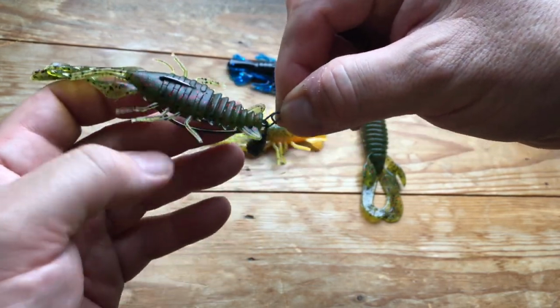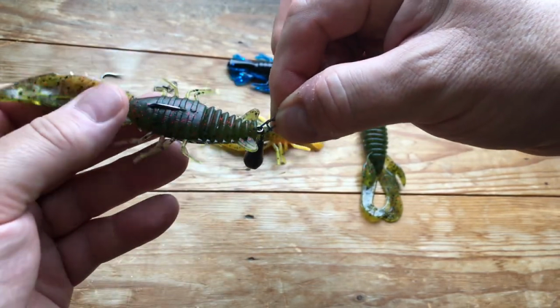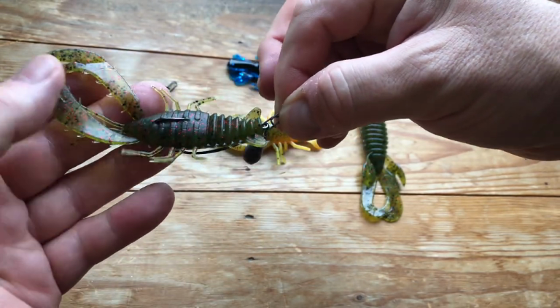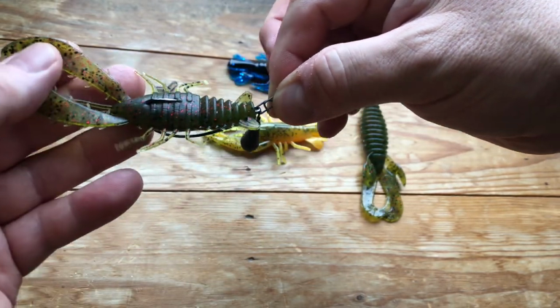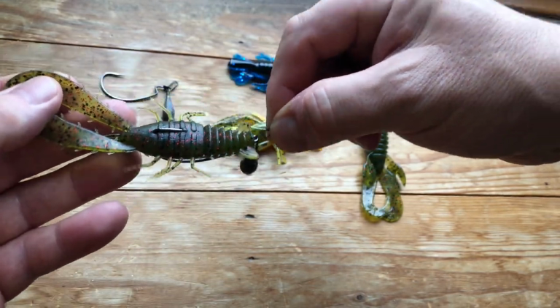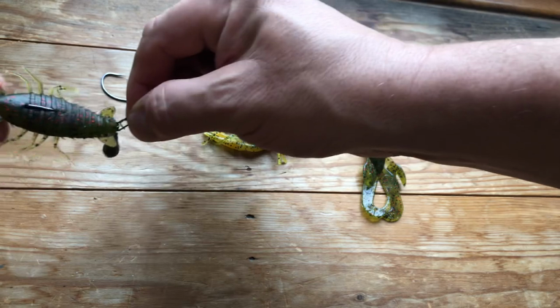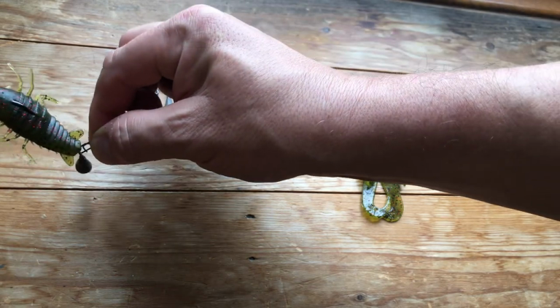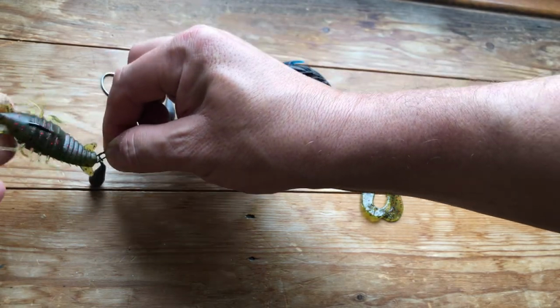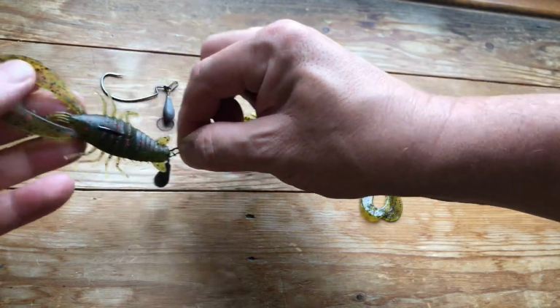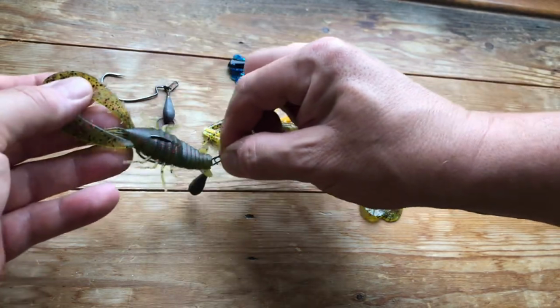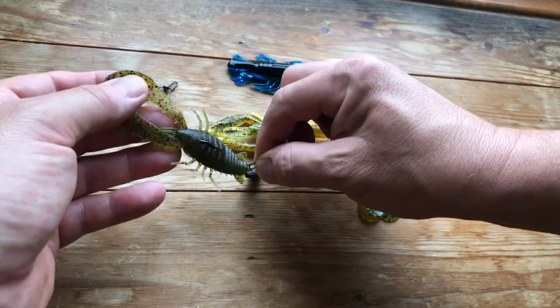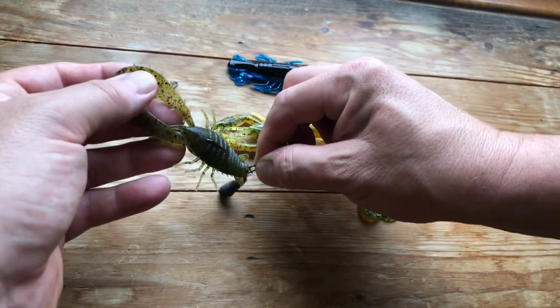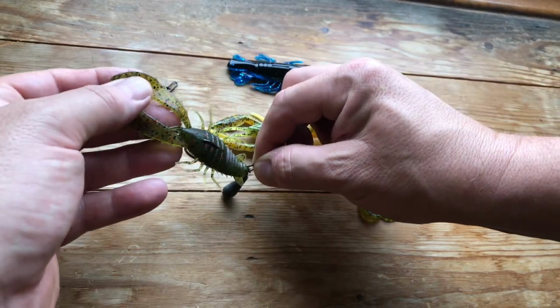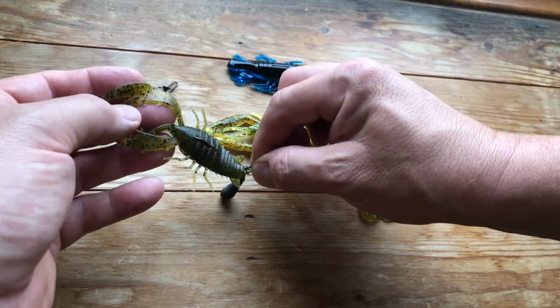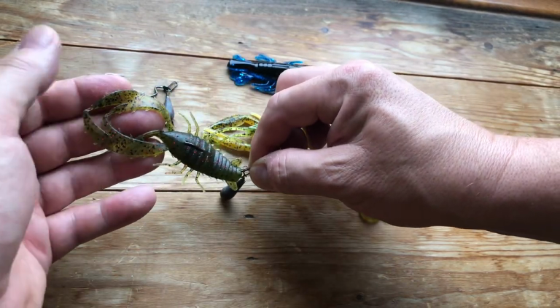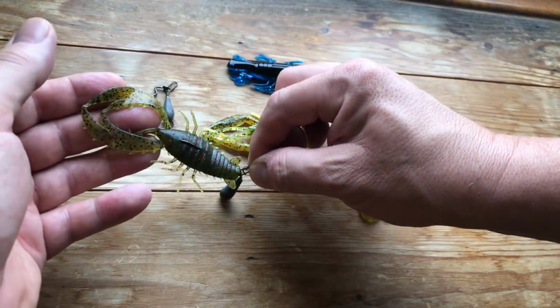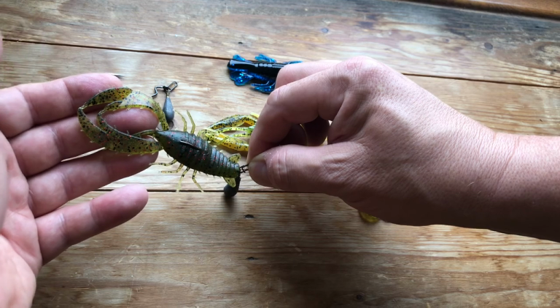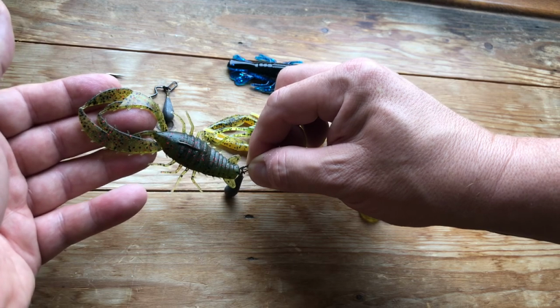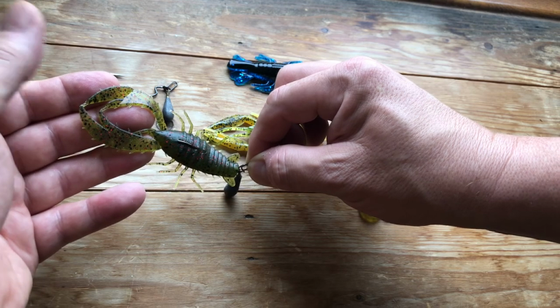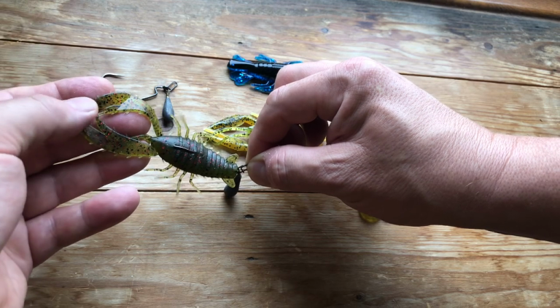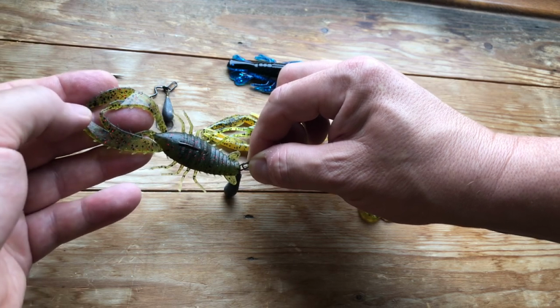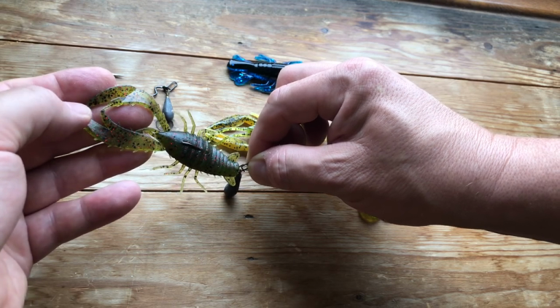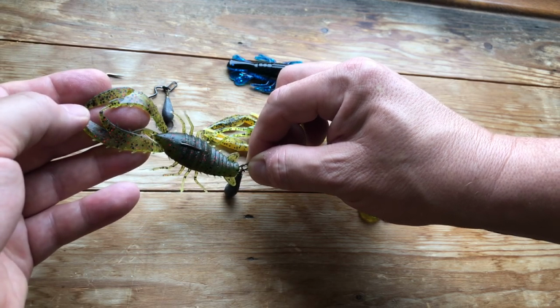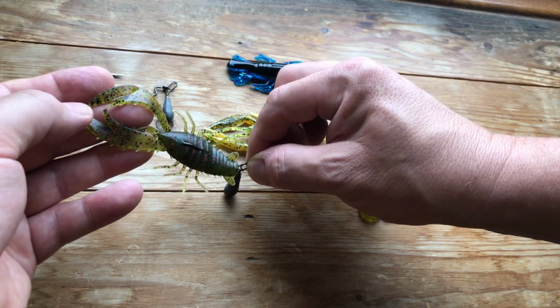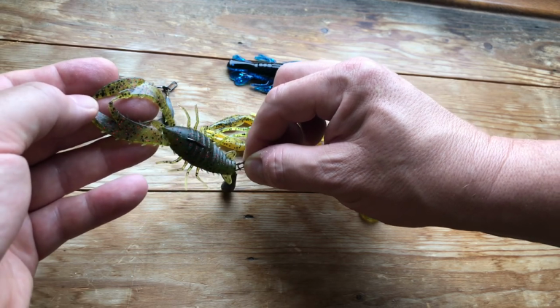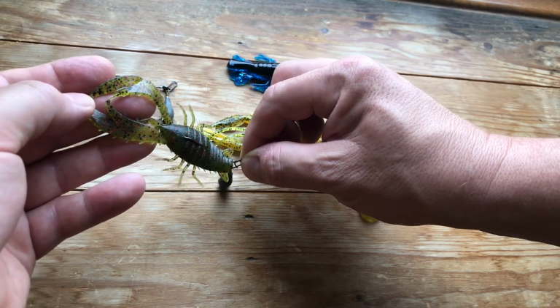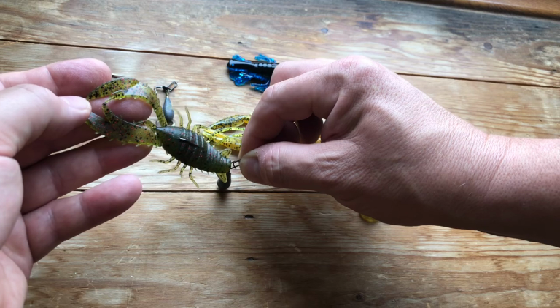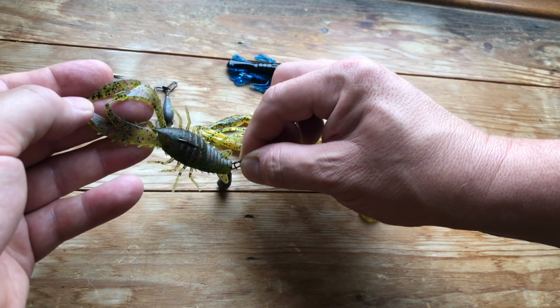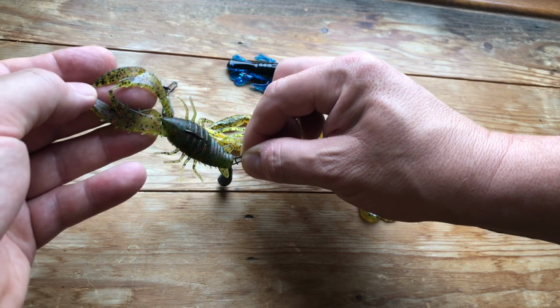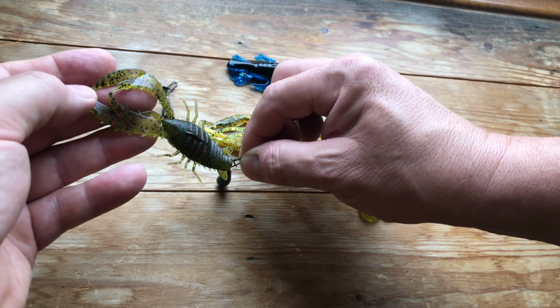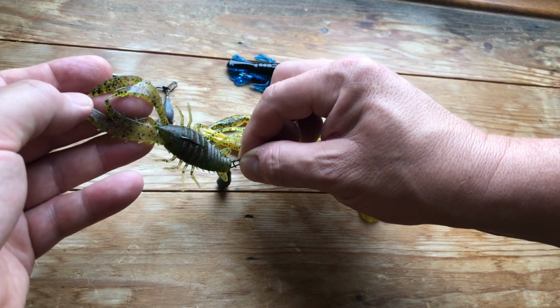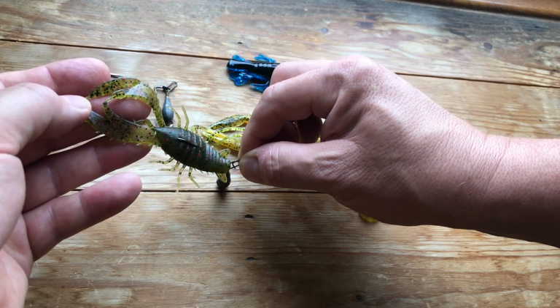So this is going to give us the advantage that we can bounce this creature along the bottom like that, and whenever we stop, if you've got one which is either a Z-Man or it's got floating claws, then it's going to sit in a defensive position like that.